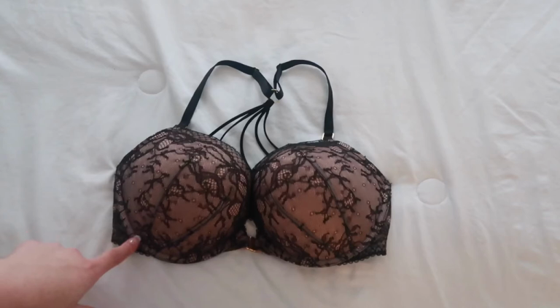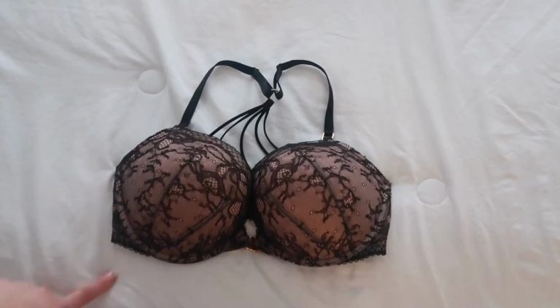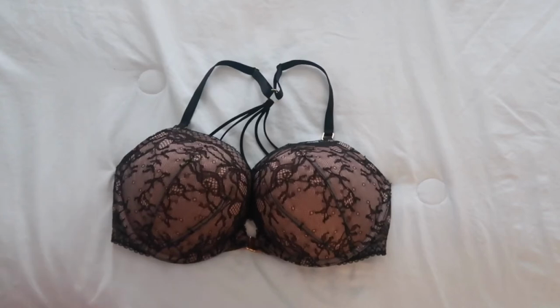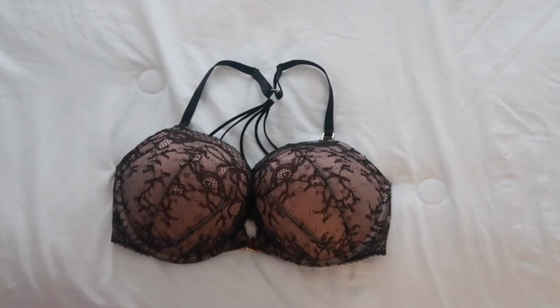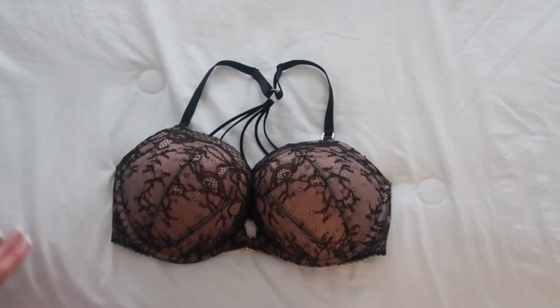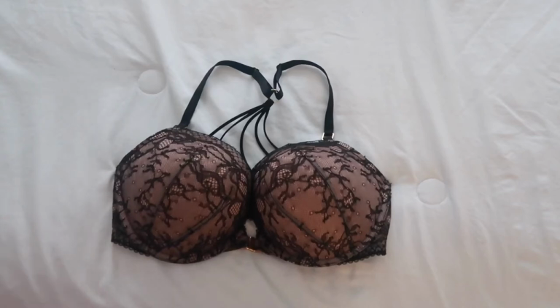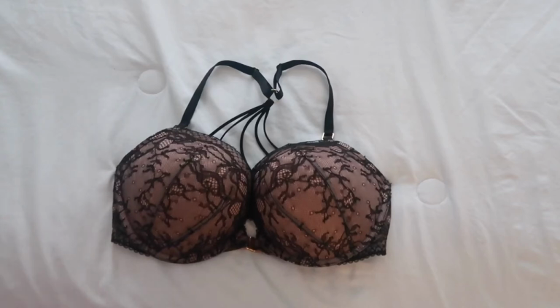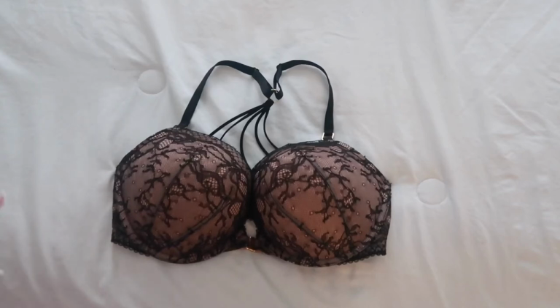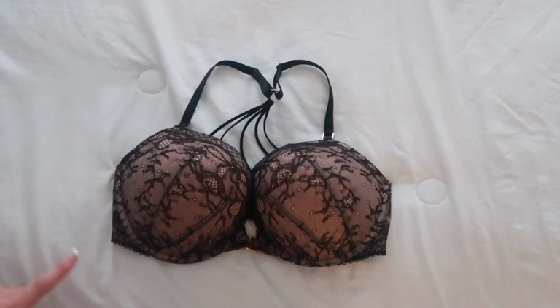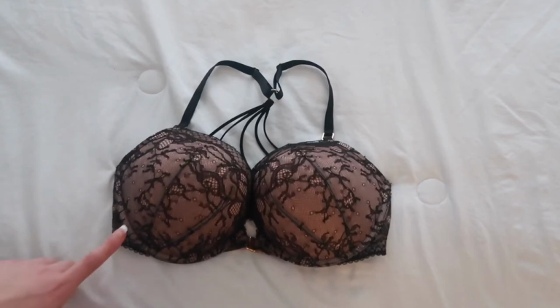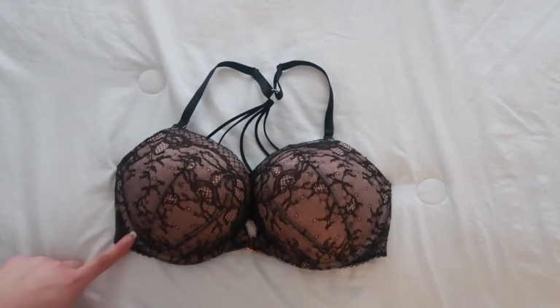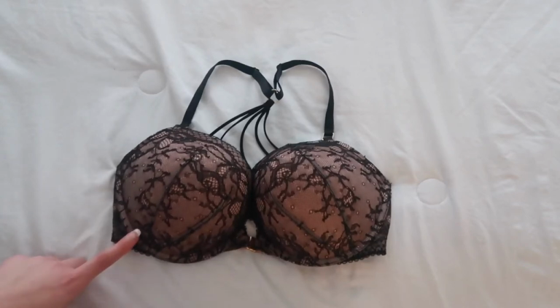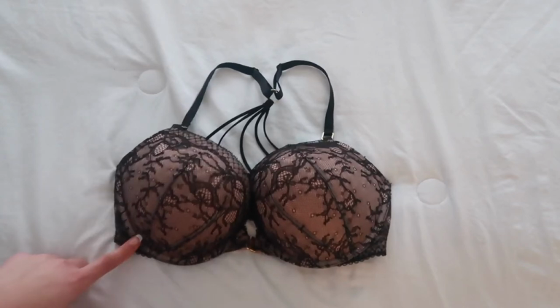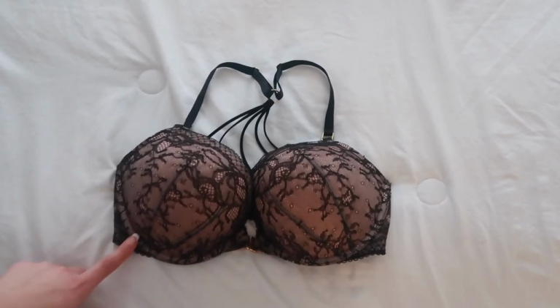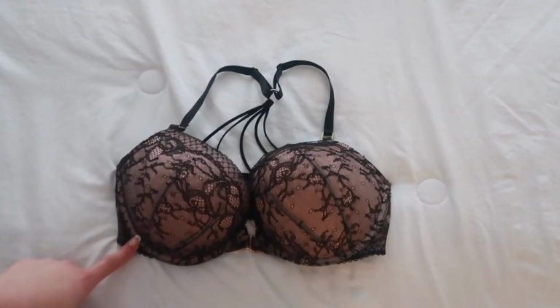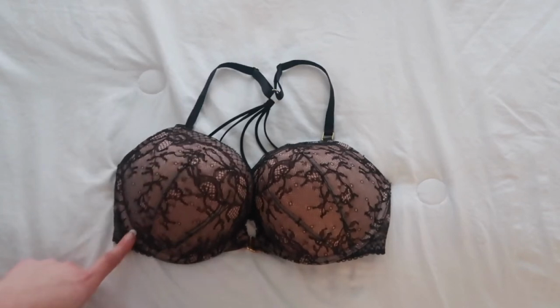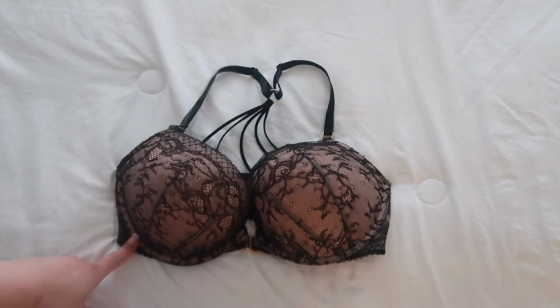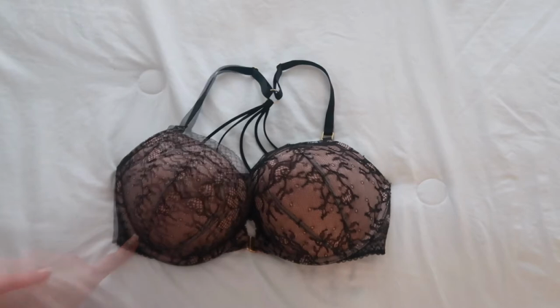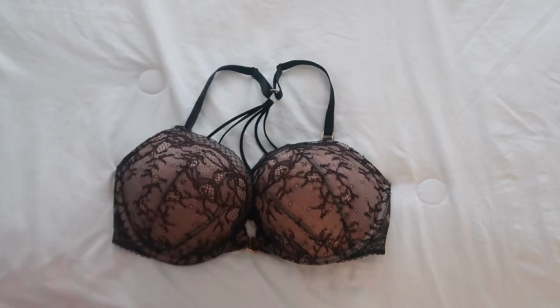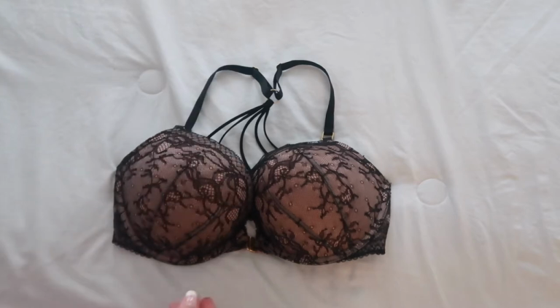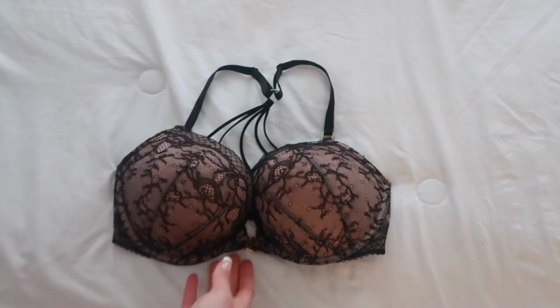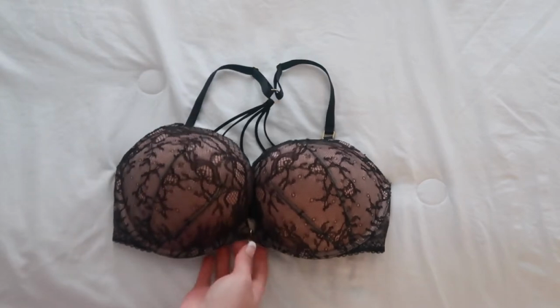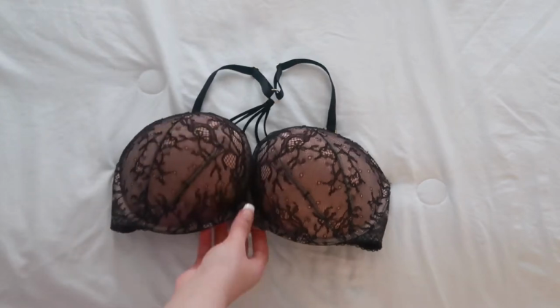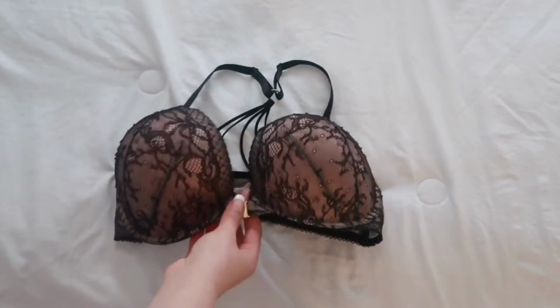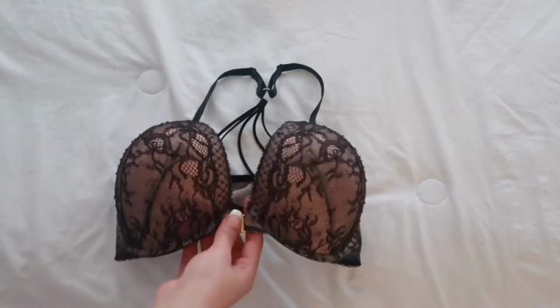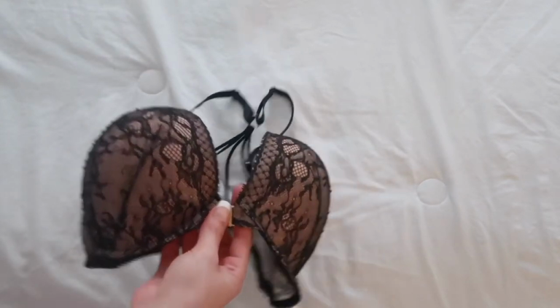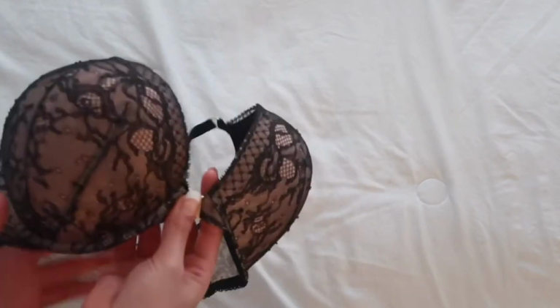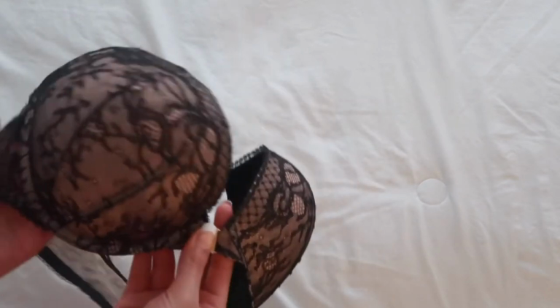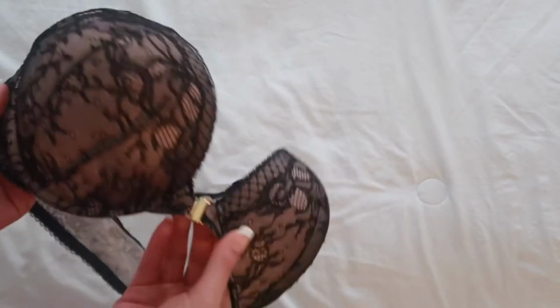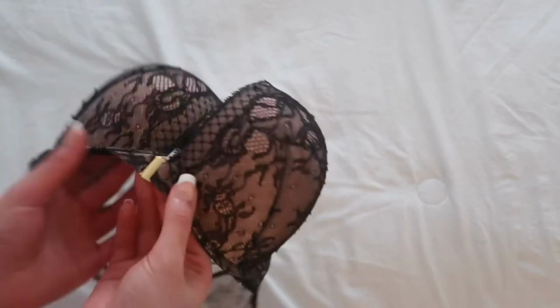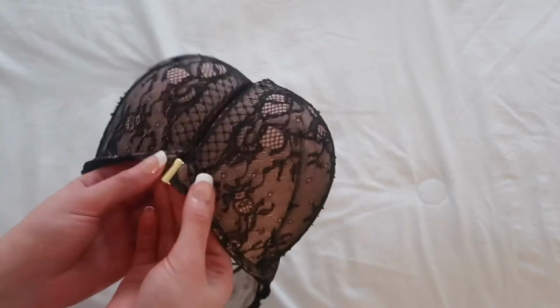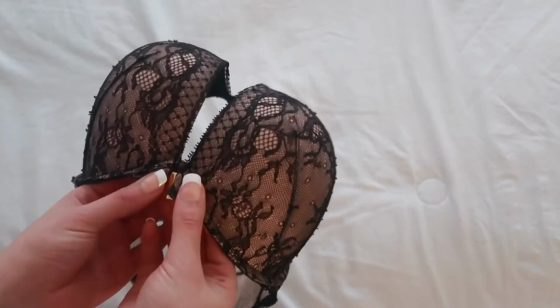Hello everyone, welcome to my channel. In this video I am reviewing the Add 2 Cup Bombshell by Victoria's Secret. So if you want to know my thoughts on this very popular Victoria's Secret bra, make sure to watch until the very end.